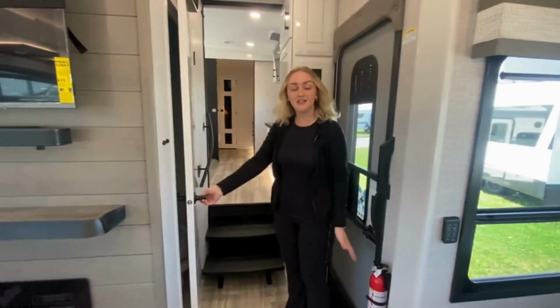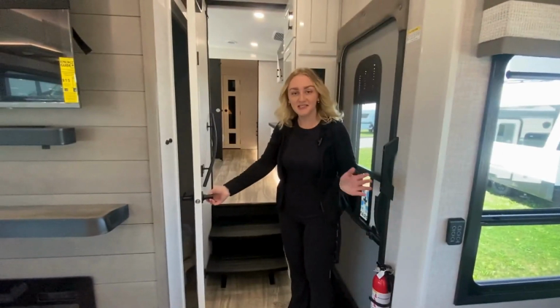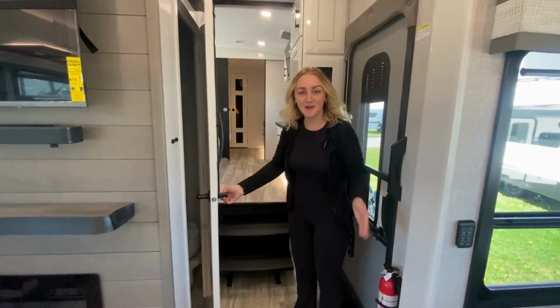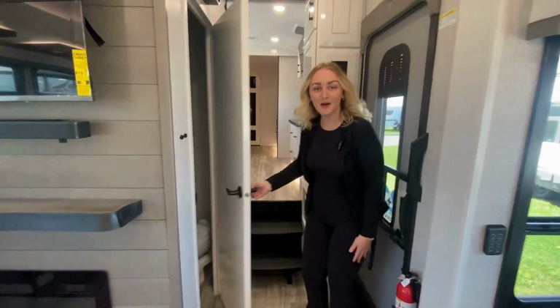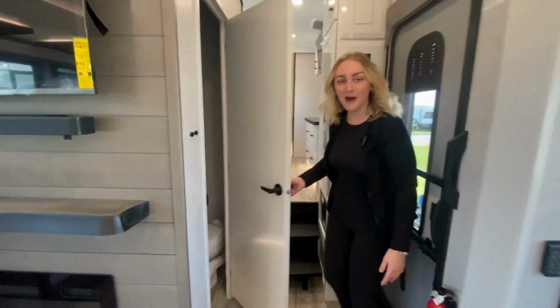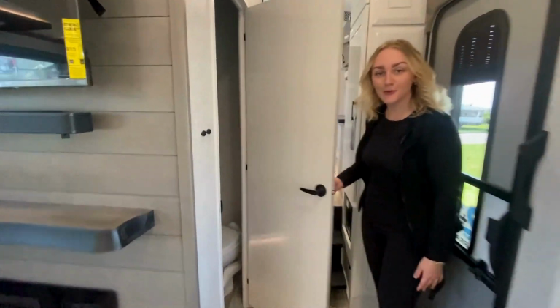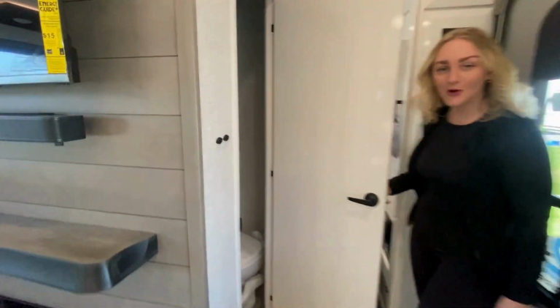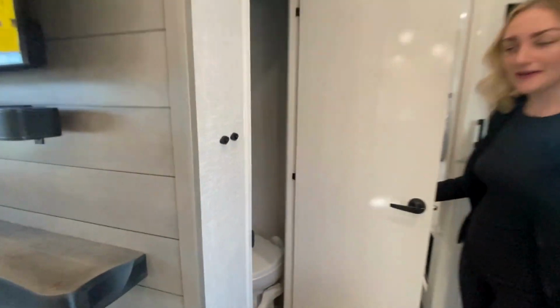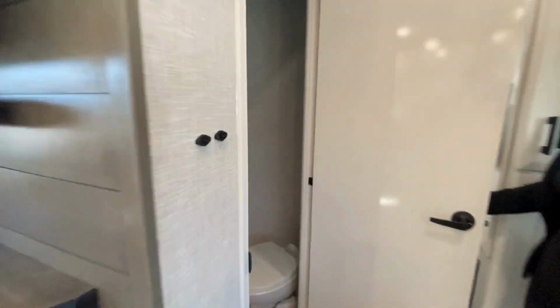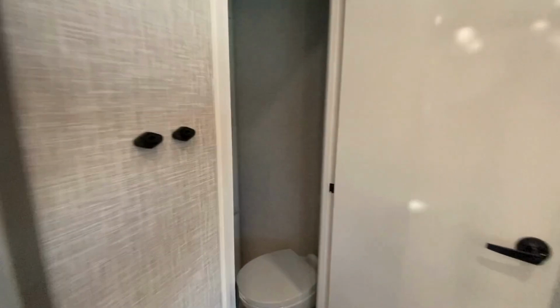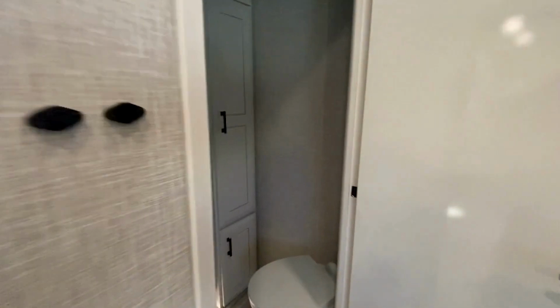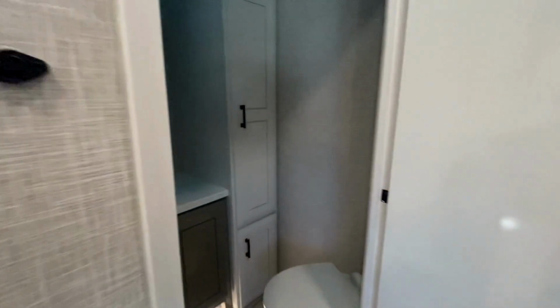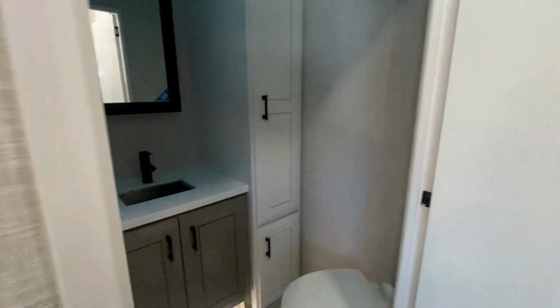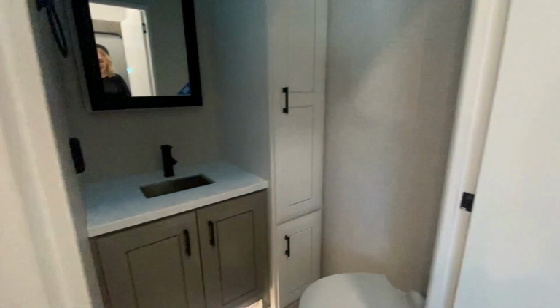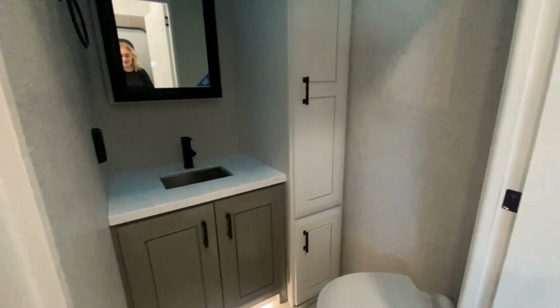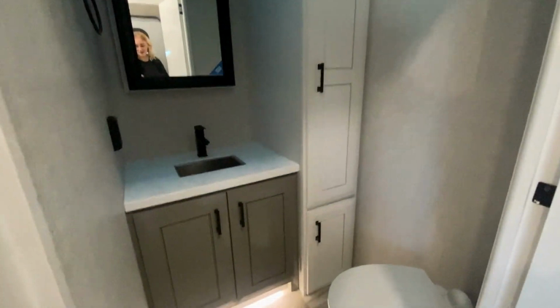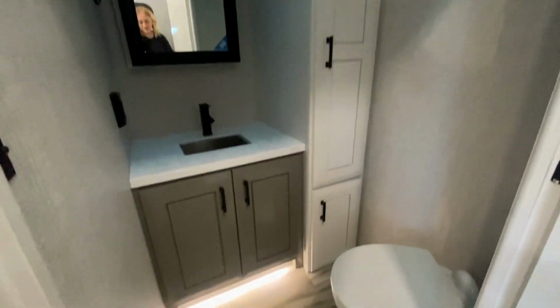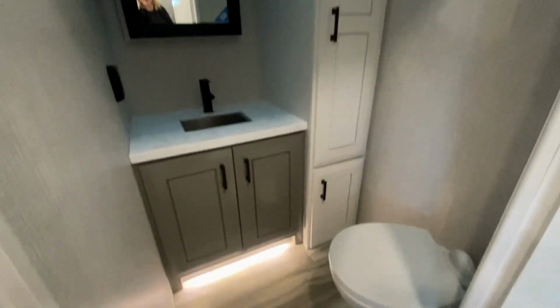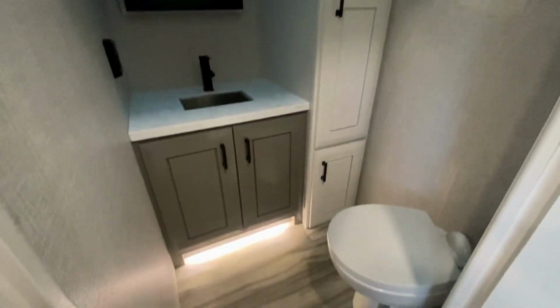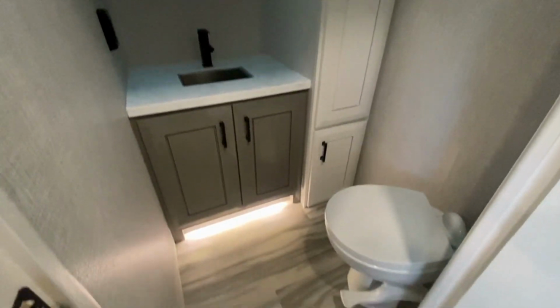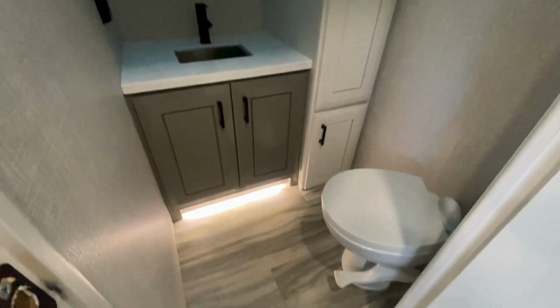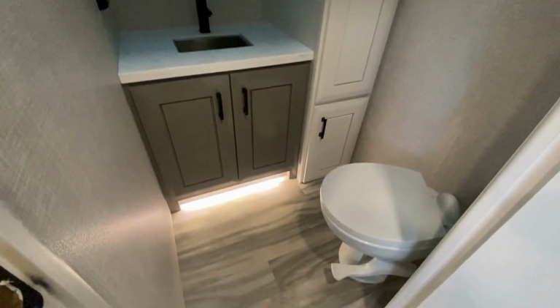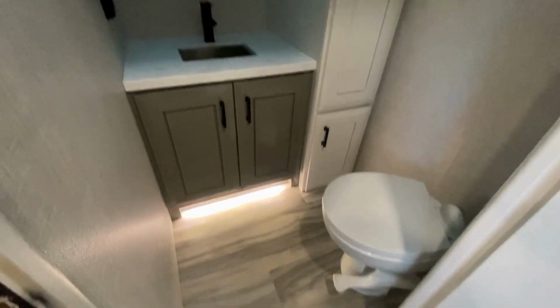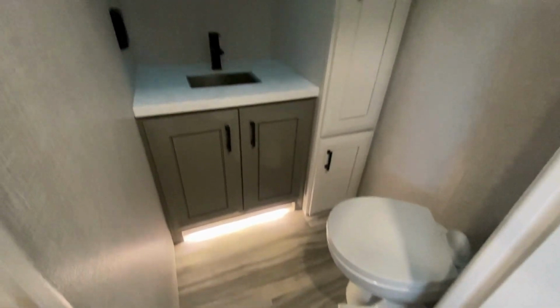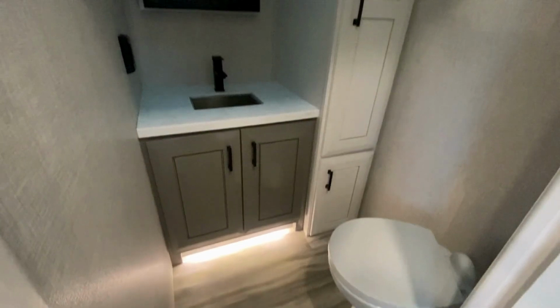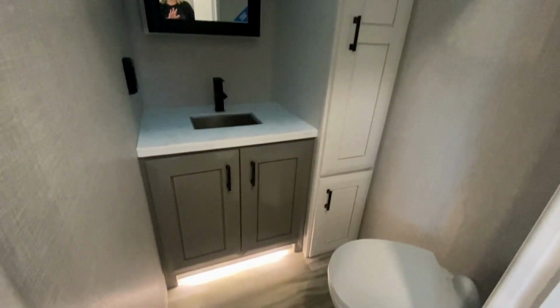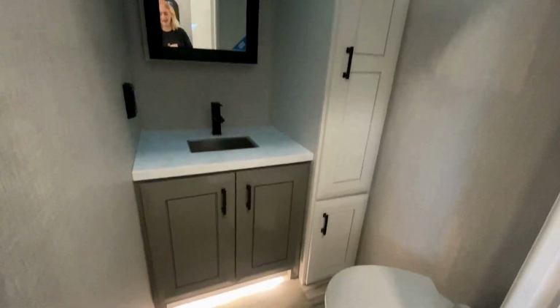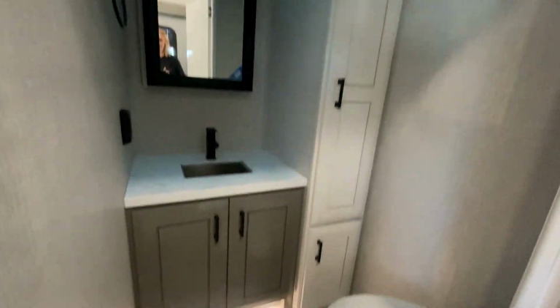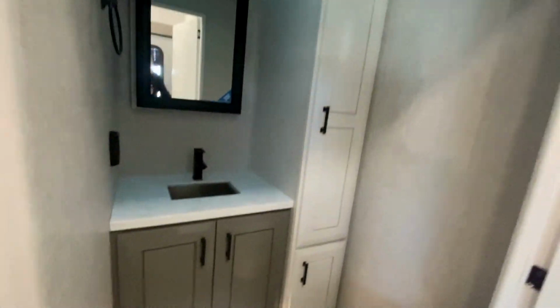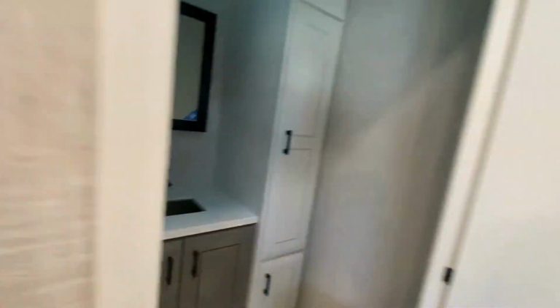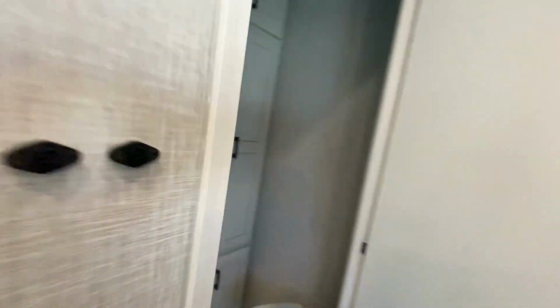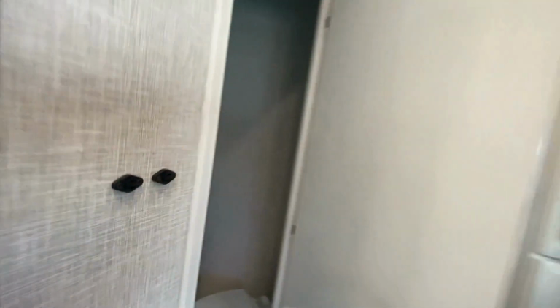Next up here you have a powder room for all your guests — plenty of storage space, a little under-light so that people can see in the dark, a toilet, and then your sink with a medicine cabinet.